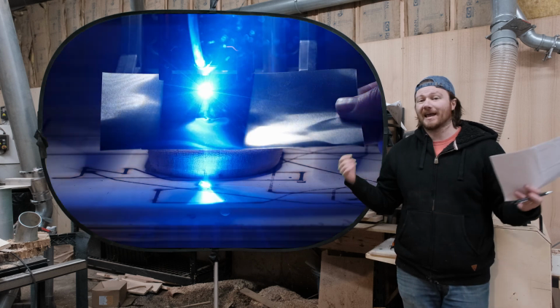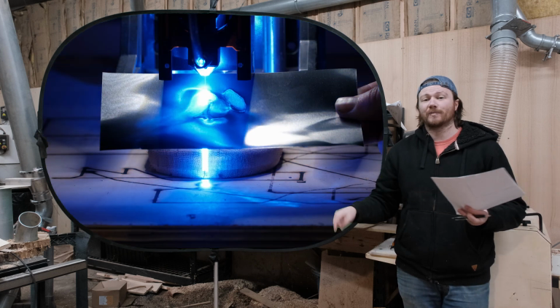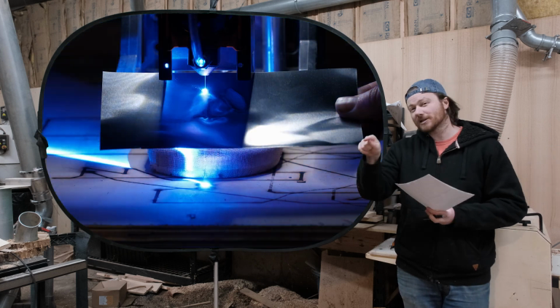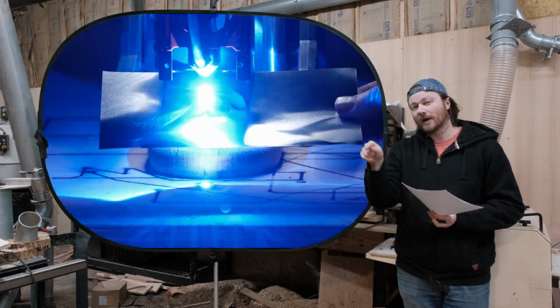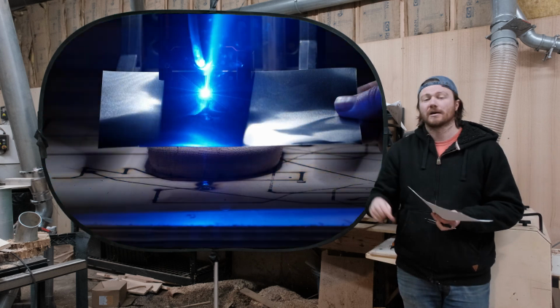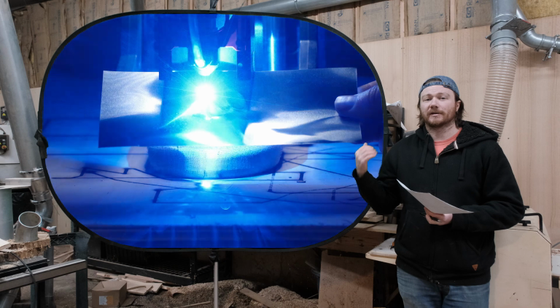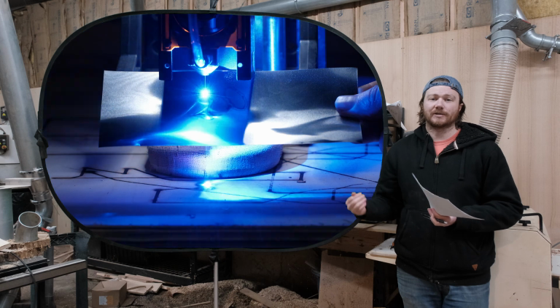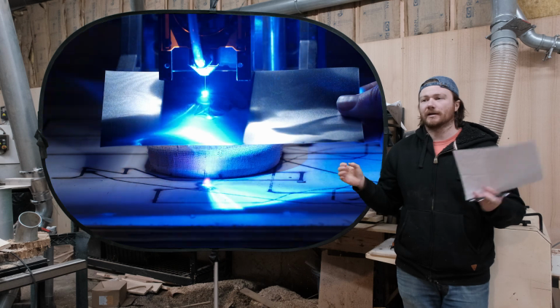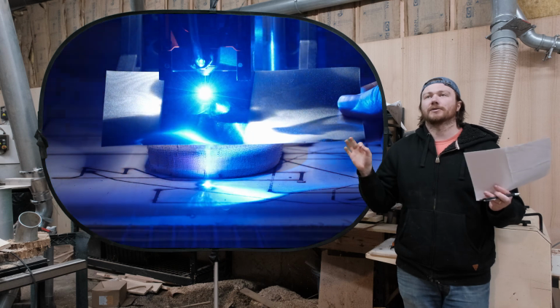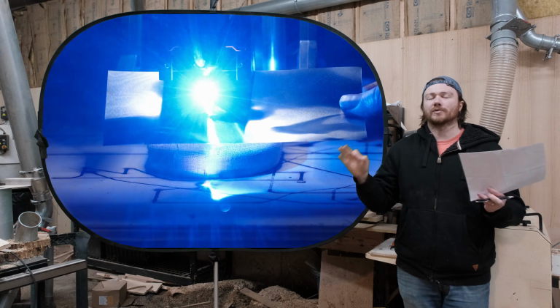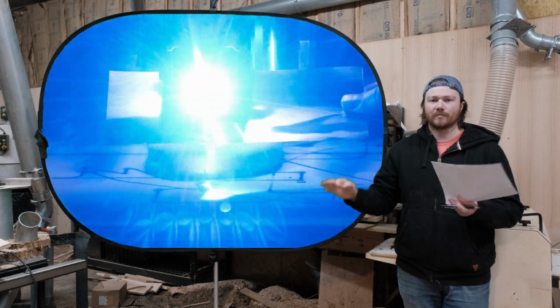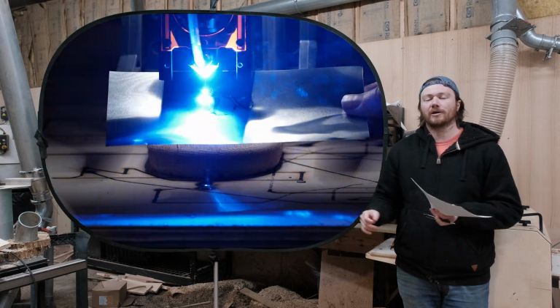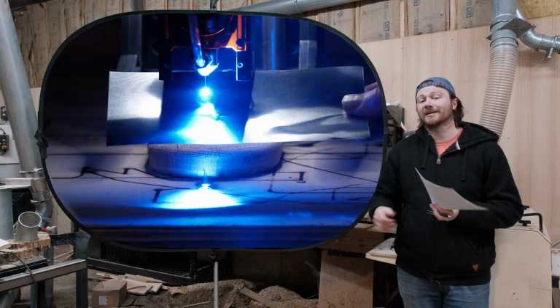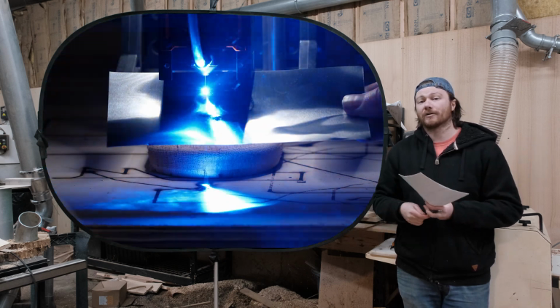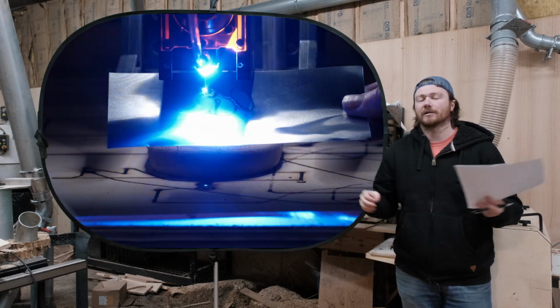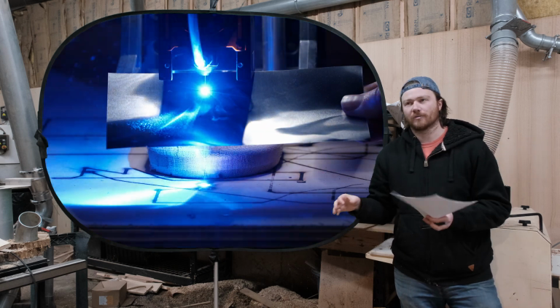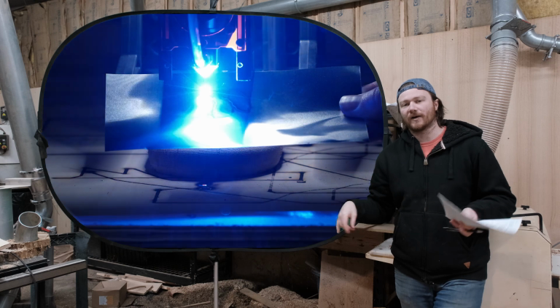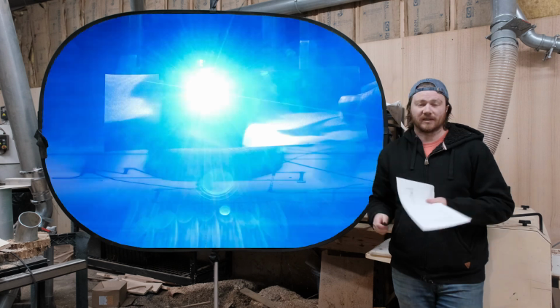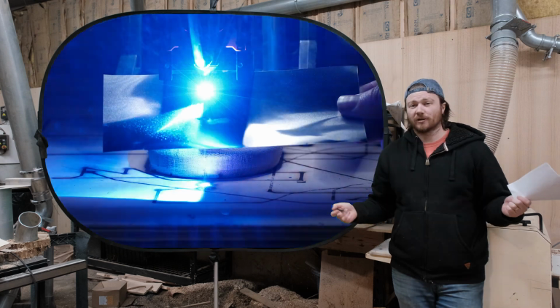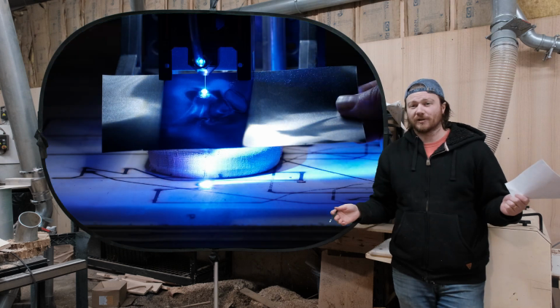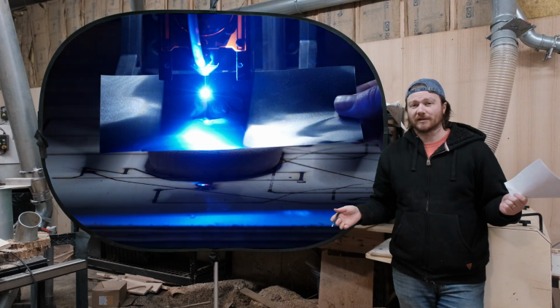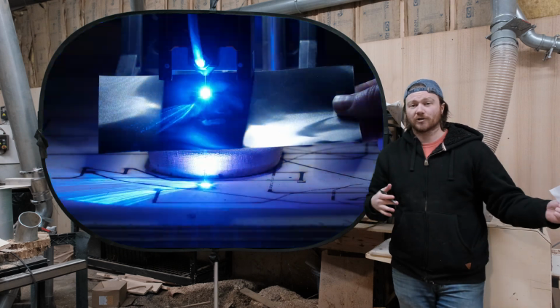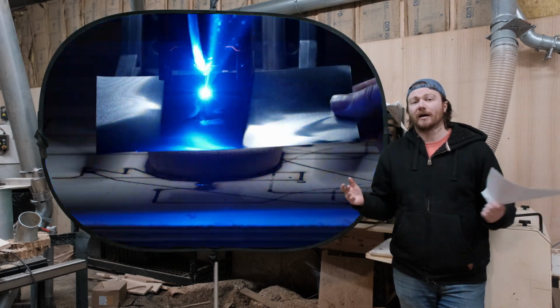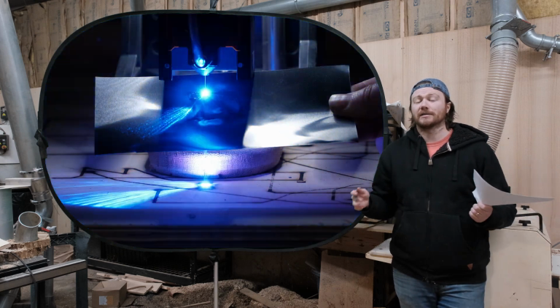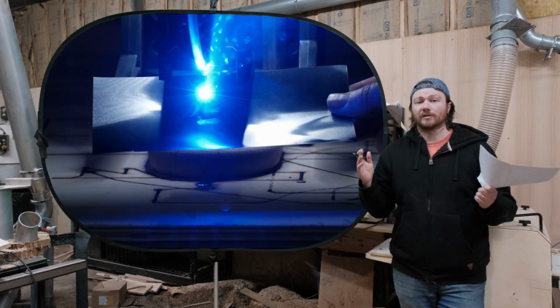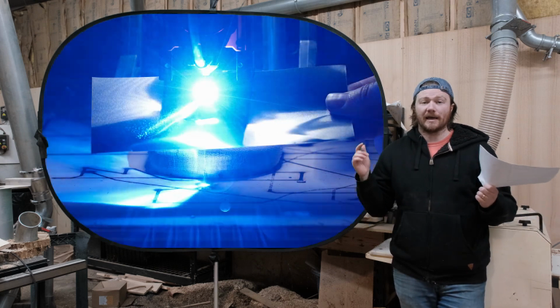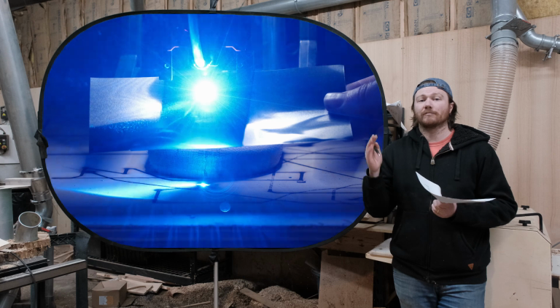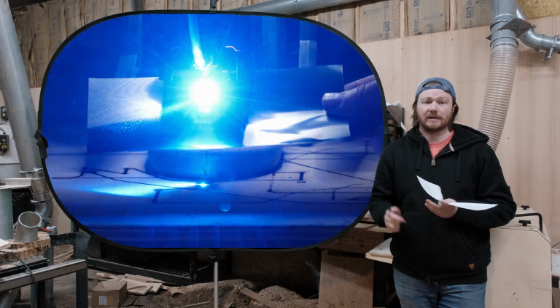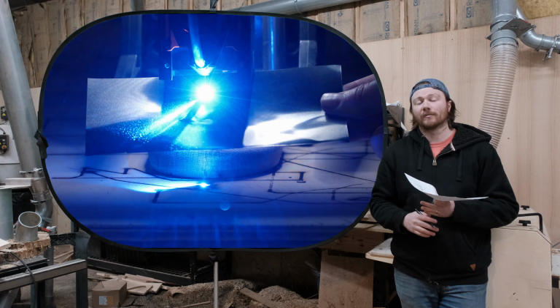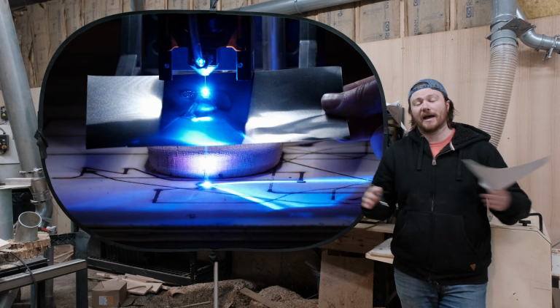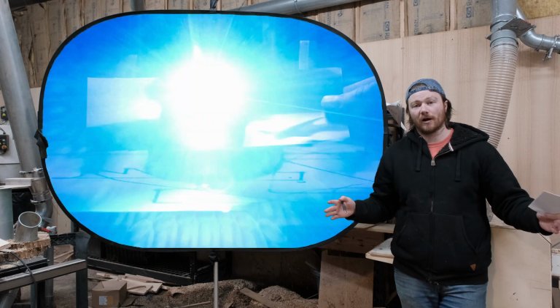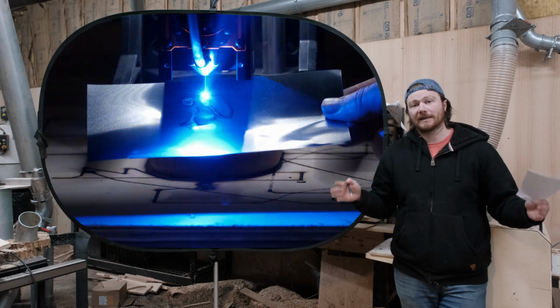Even an eighth-inch bit has a small radius. But with this laser, the kerf is so small that you're able to get tolerances that are much, much more fine — especially when you're looking to do things like box joints. This is going to be a cutting machine and able to batch out products like that.